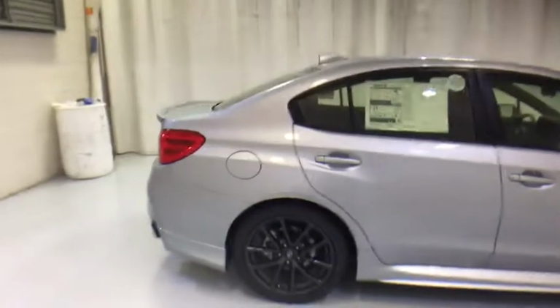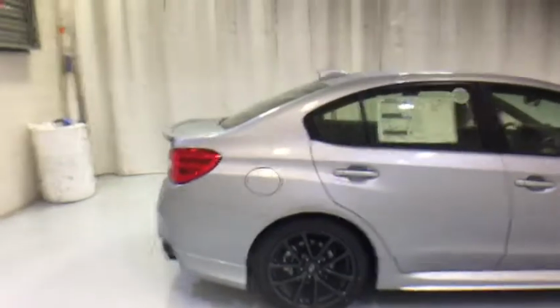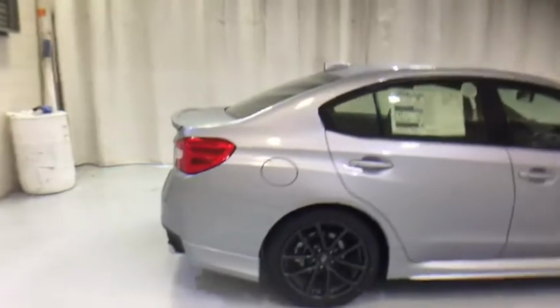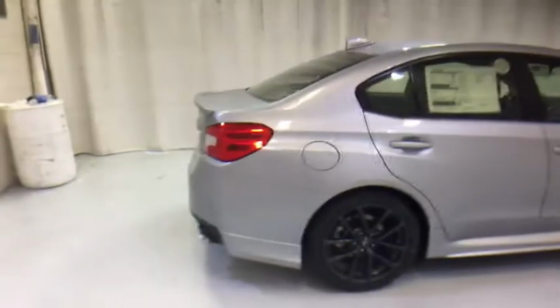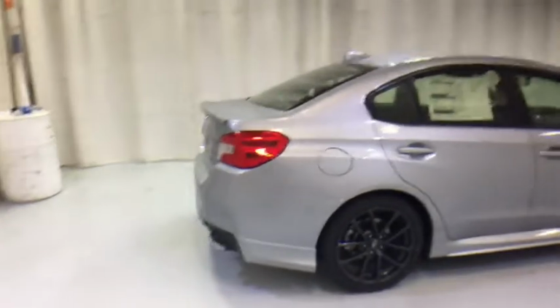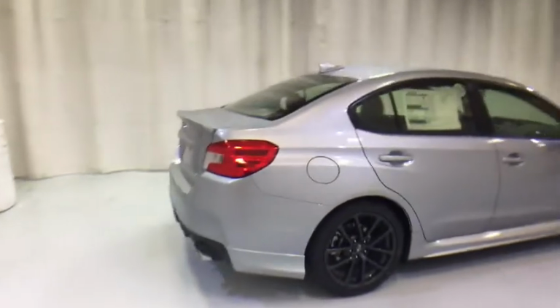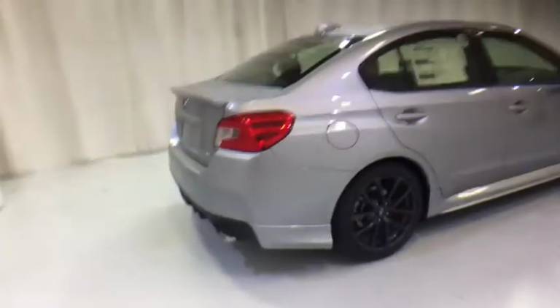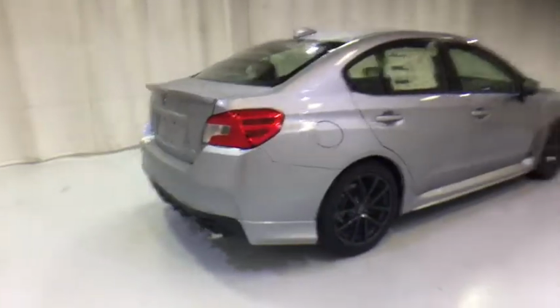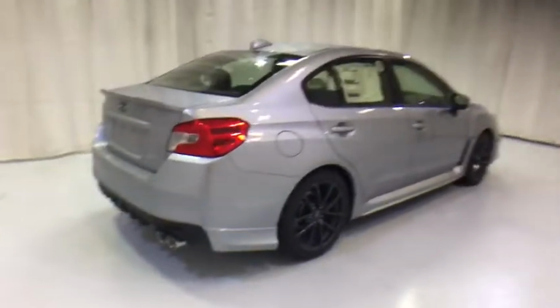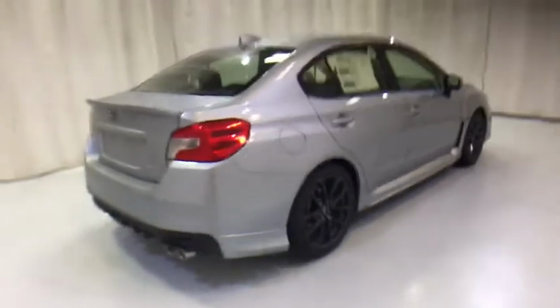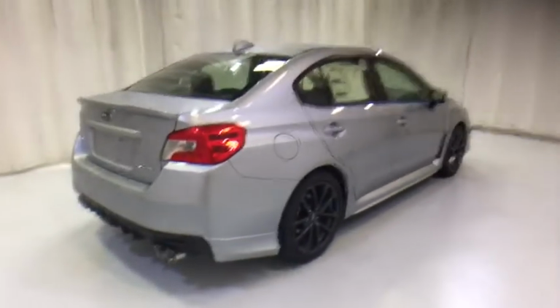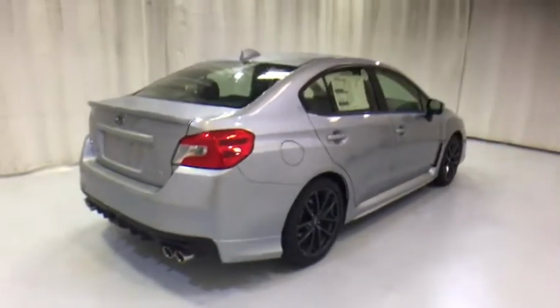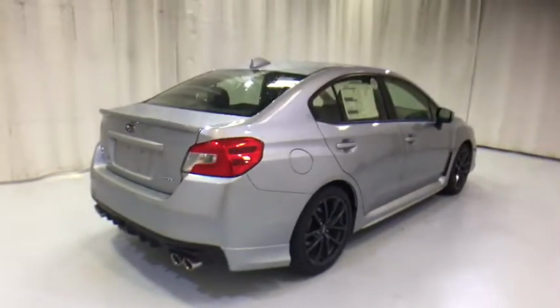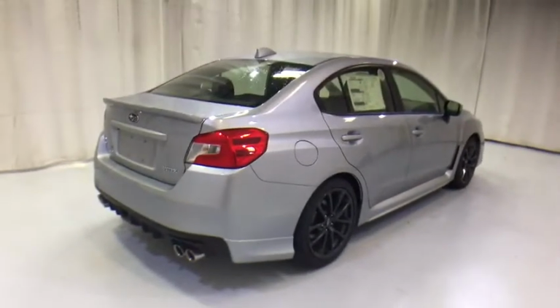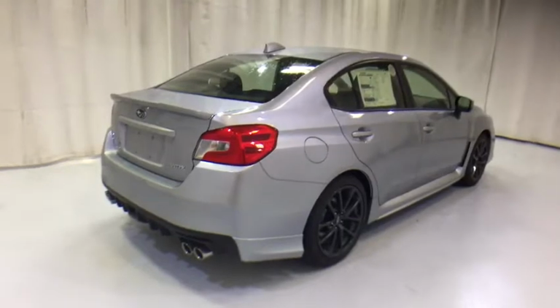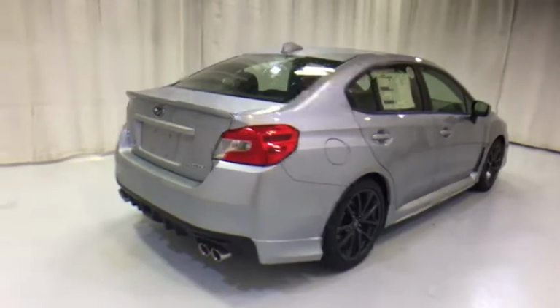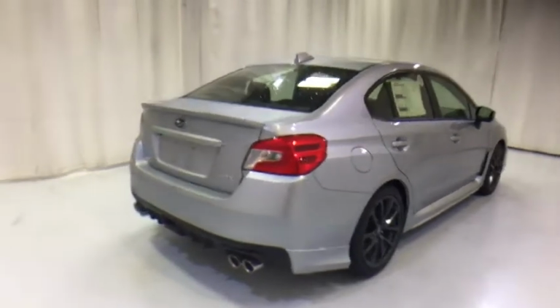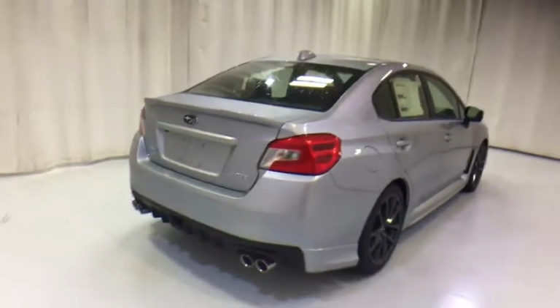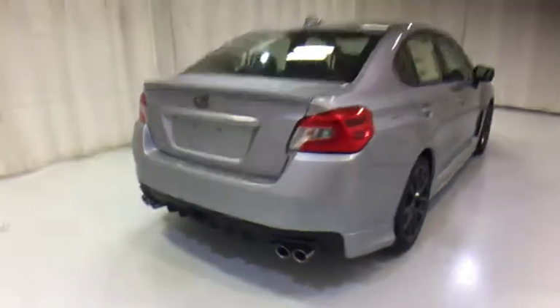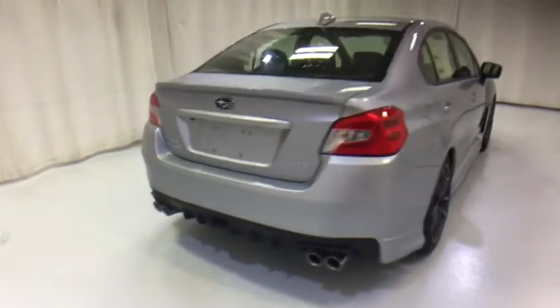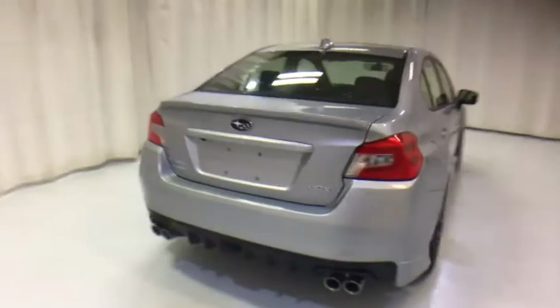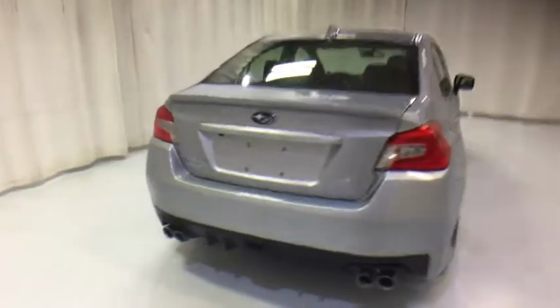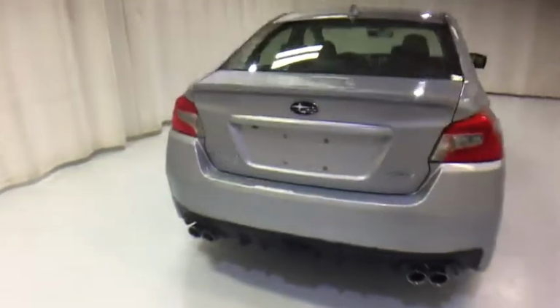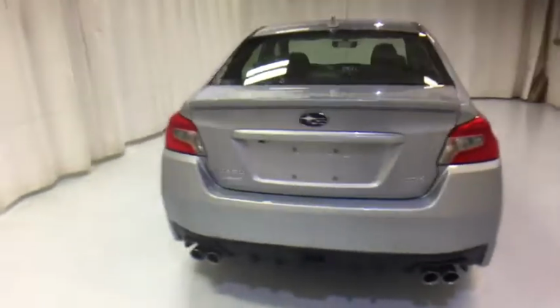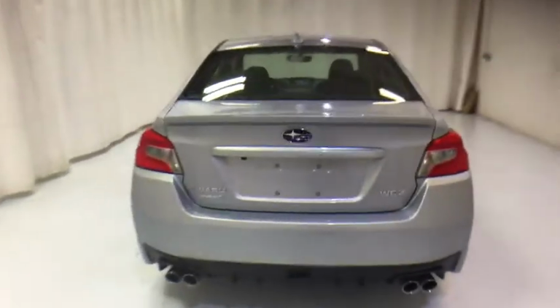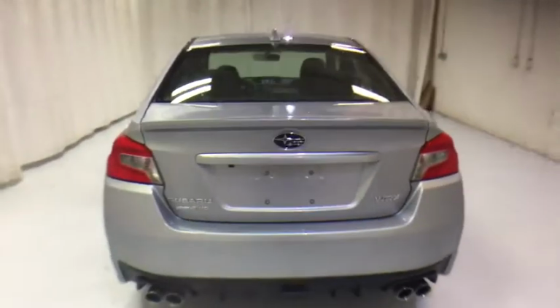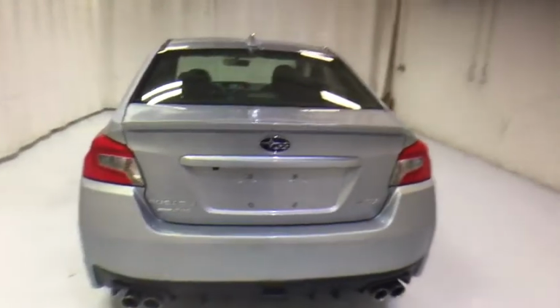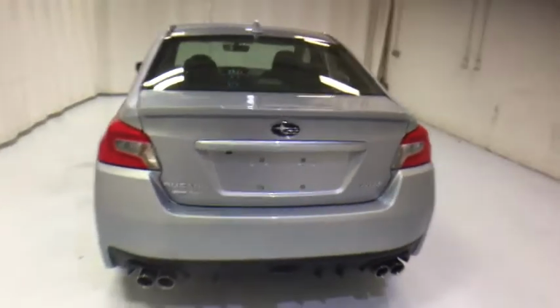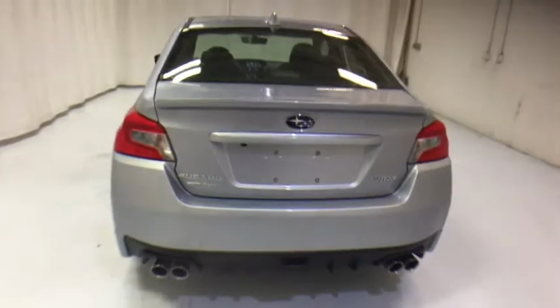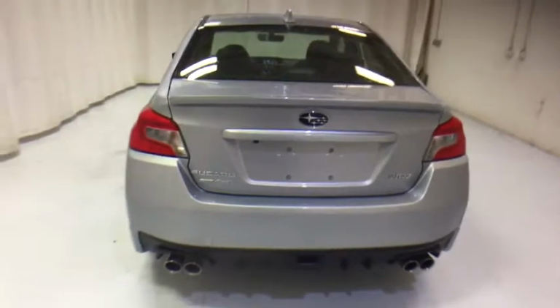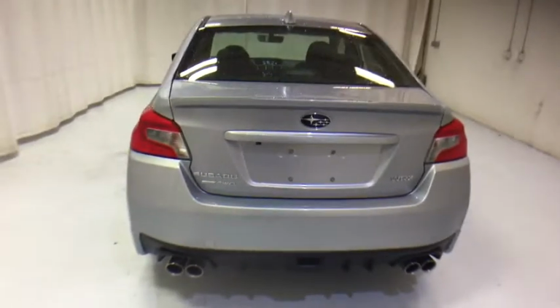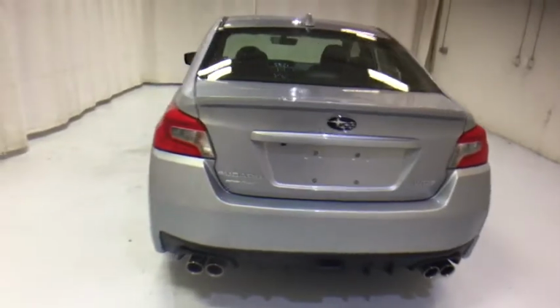Traction control, keyless entry, backup camera, anti-lock braking system, all-wheel drive, steering wheel audio control, stability control, Bluetooth, leather-wrapped steering wheel, adjustable steering wheel.